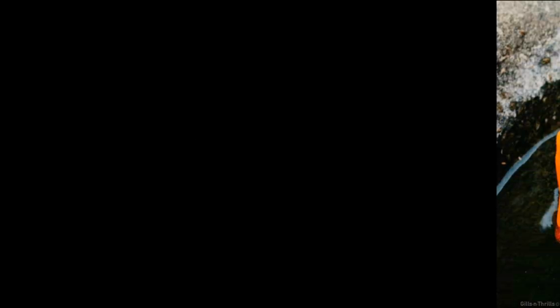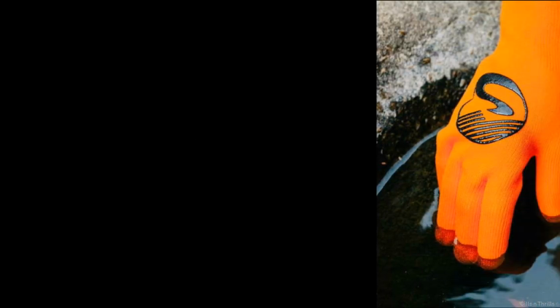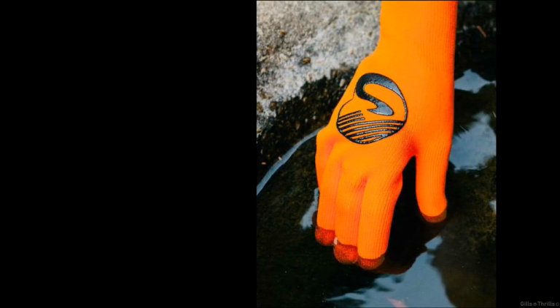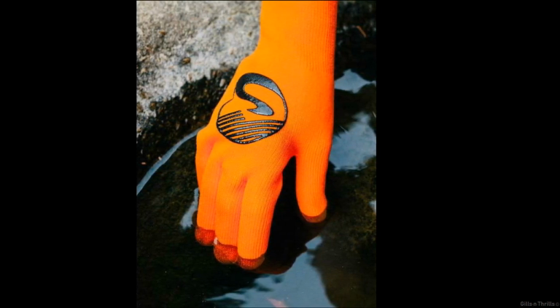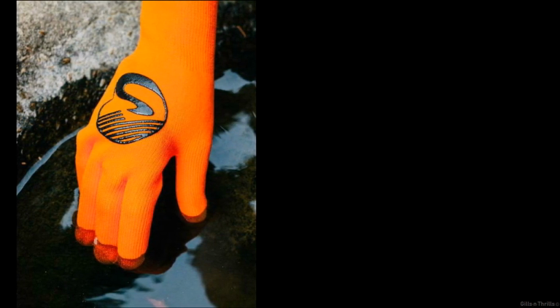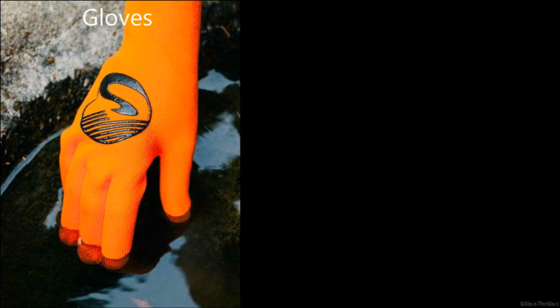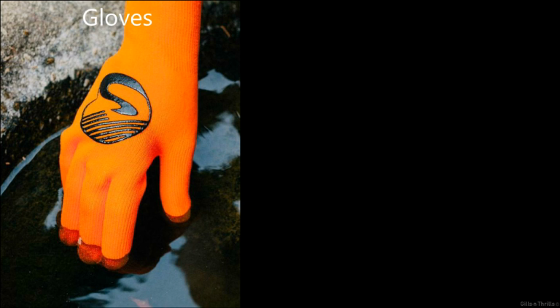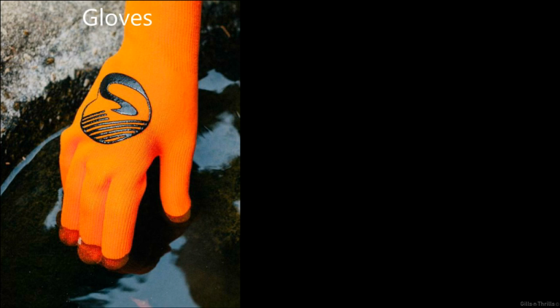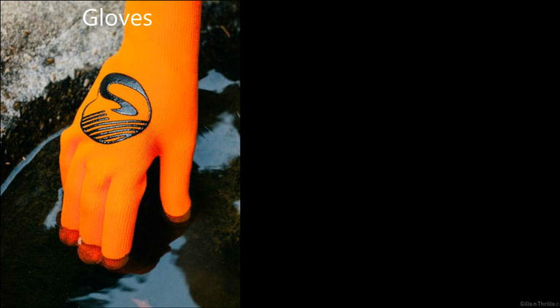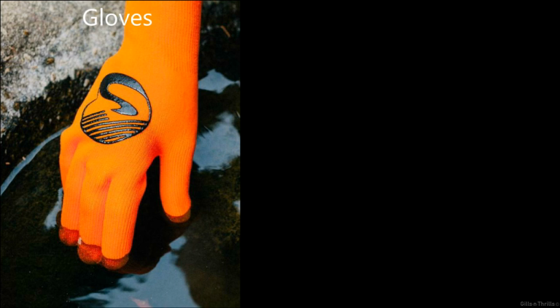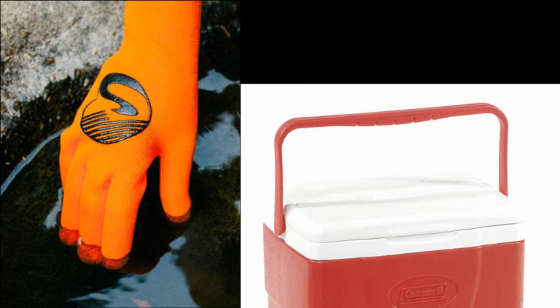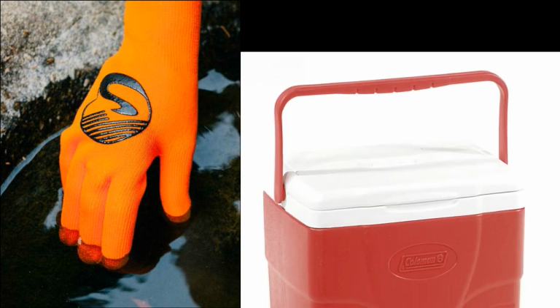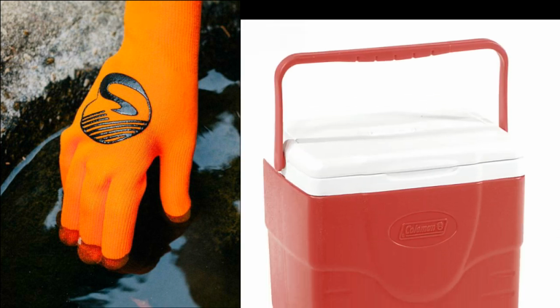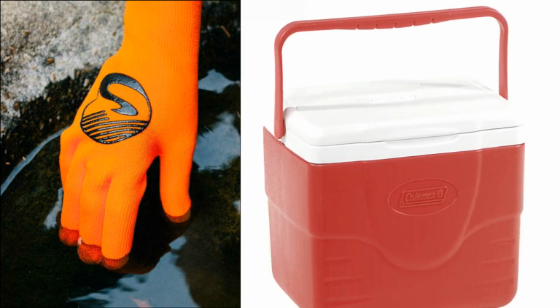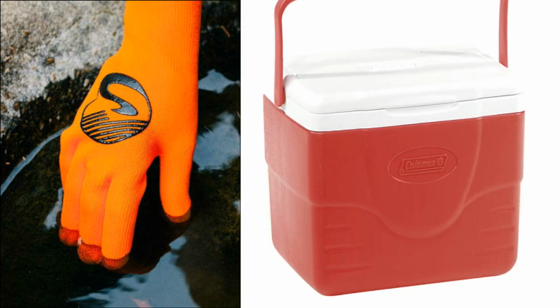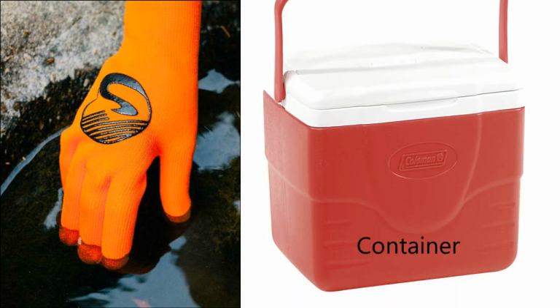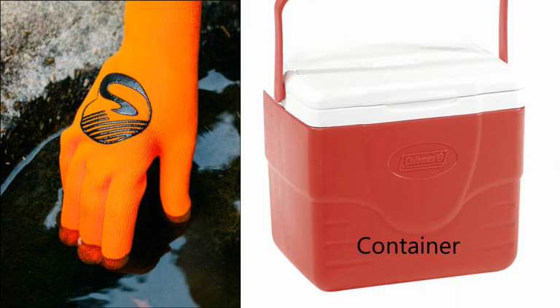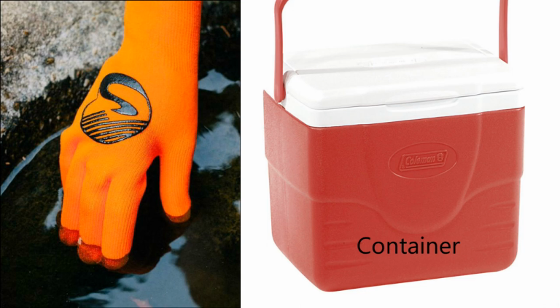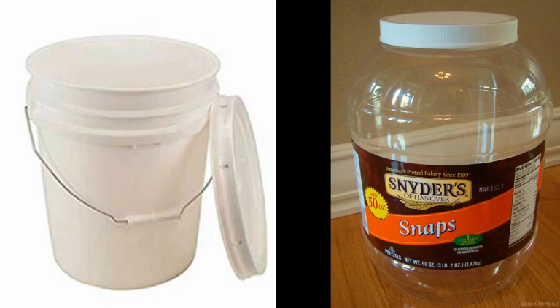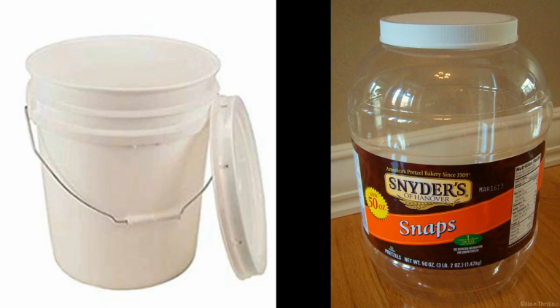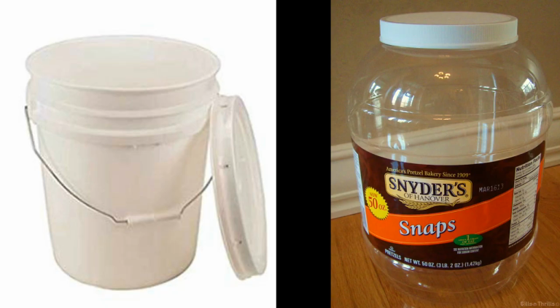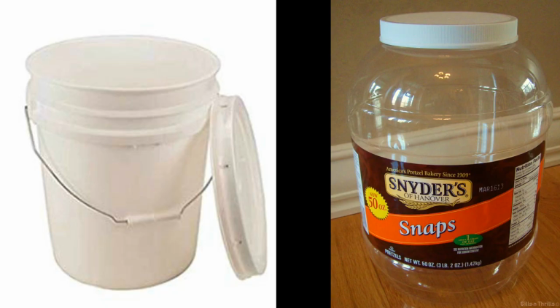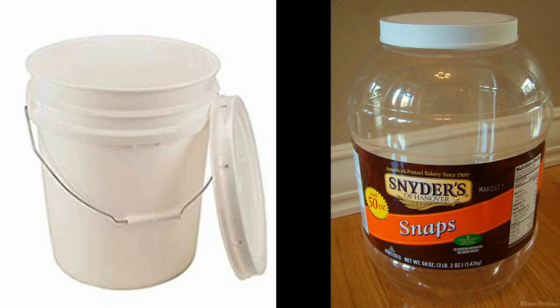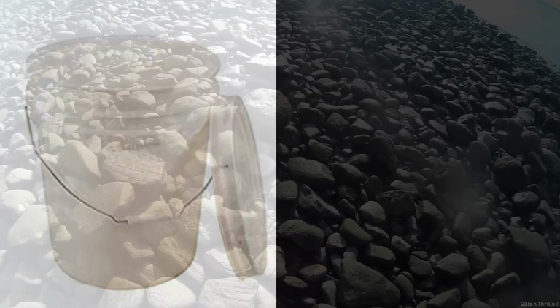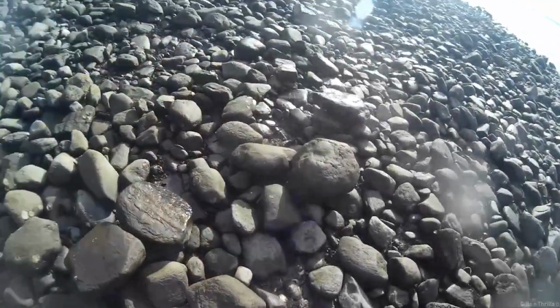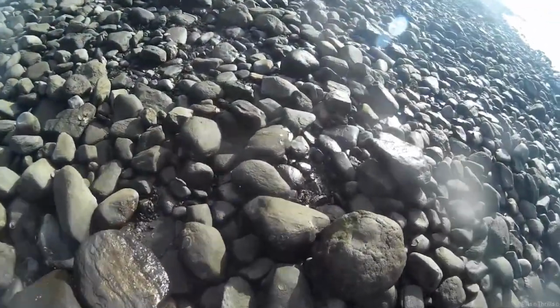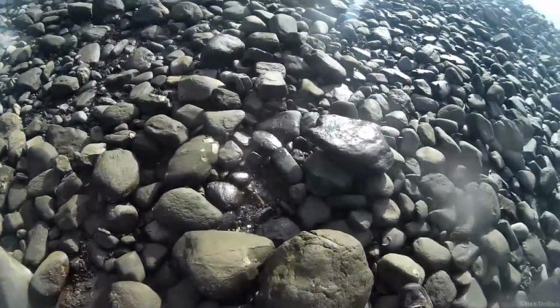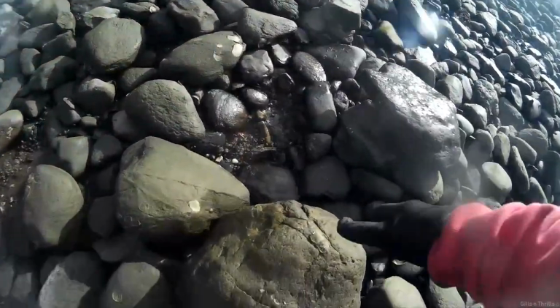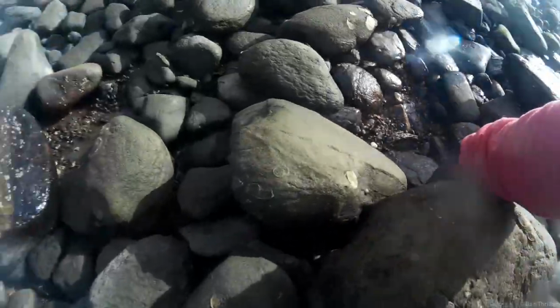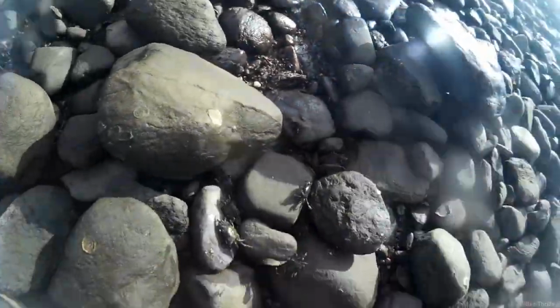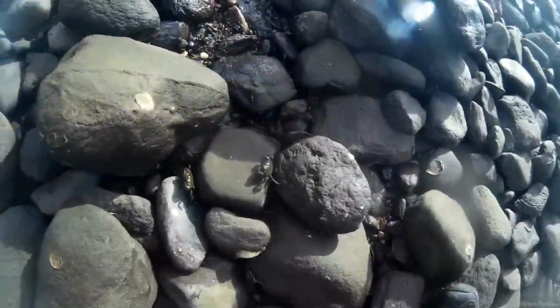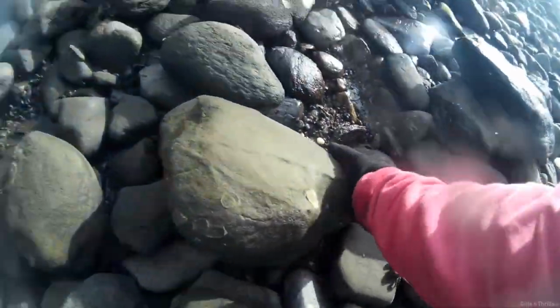Get a pair of gloves to protect your hands or you'll get cut from rocks or oyster shells. Get a container with a lid to hold the crabs. If you want the crabs to live longer, drill holes at the bottom so there's no buildup of water — crabs will die from drowning.